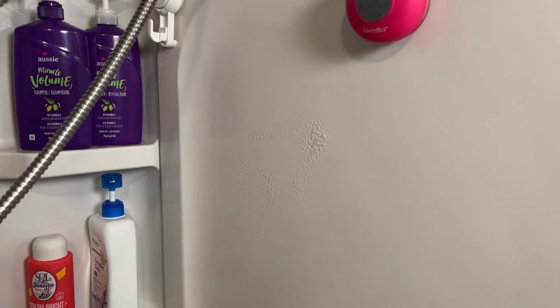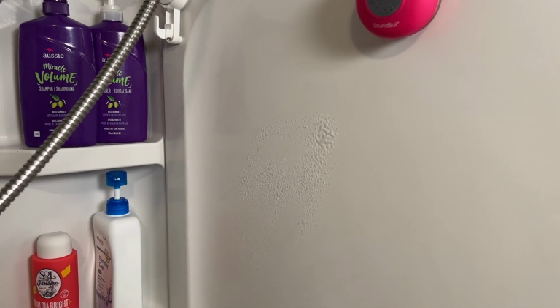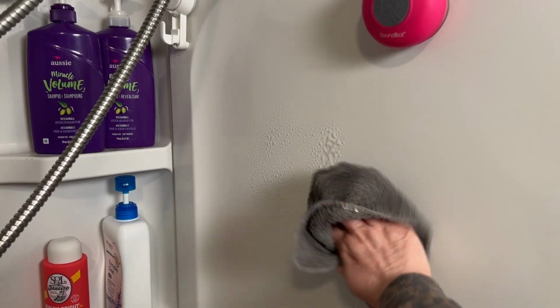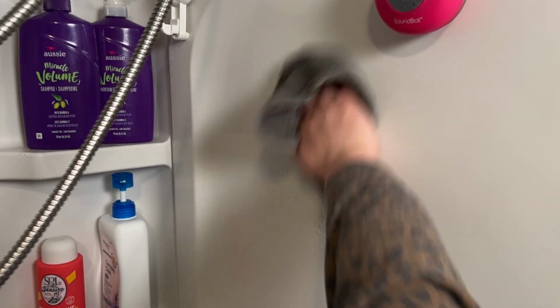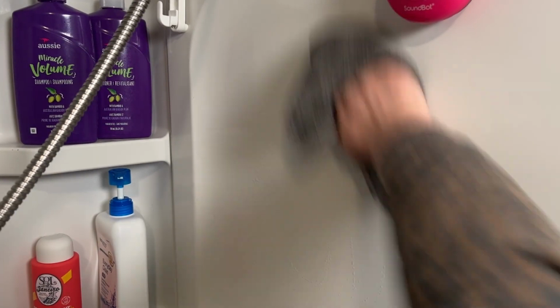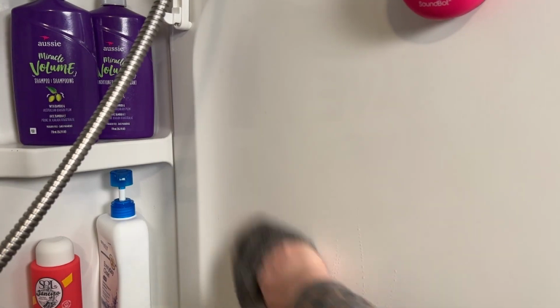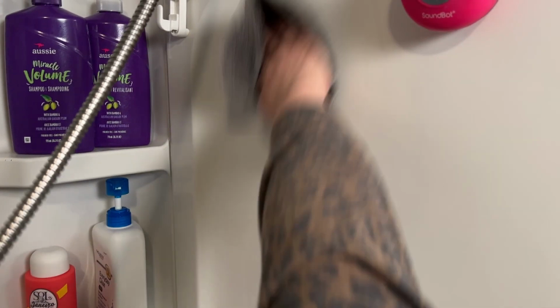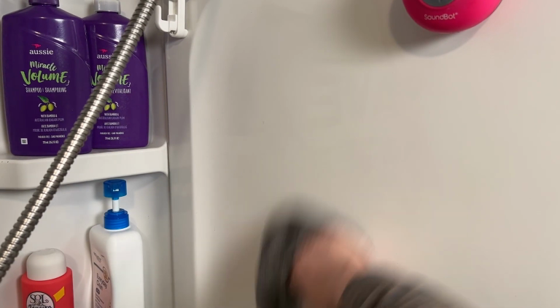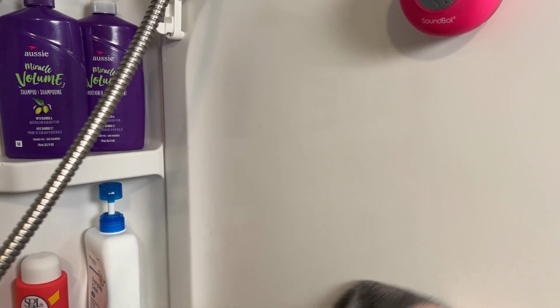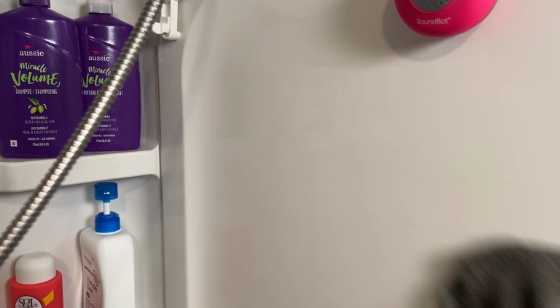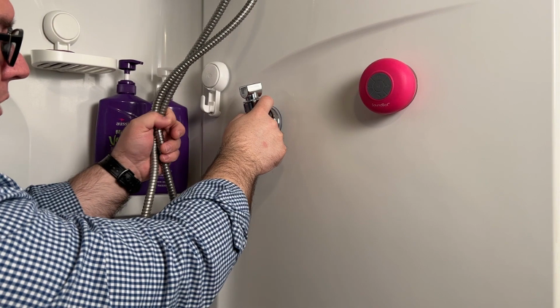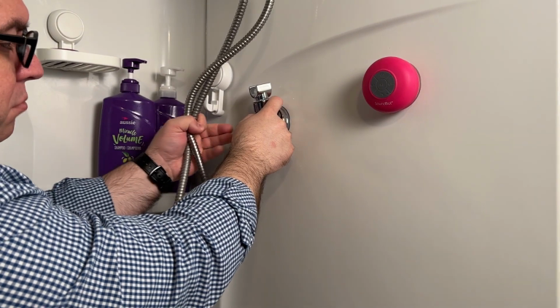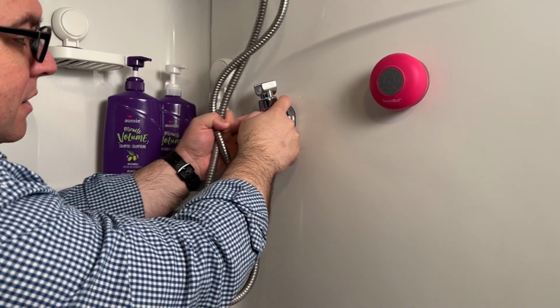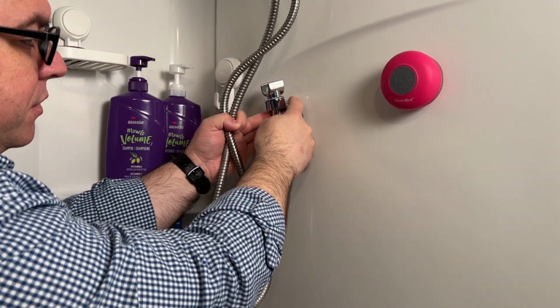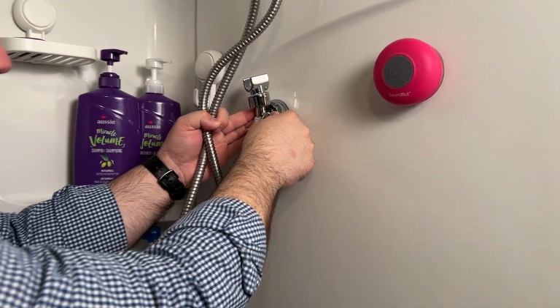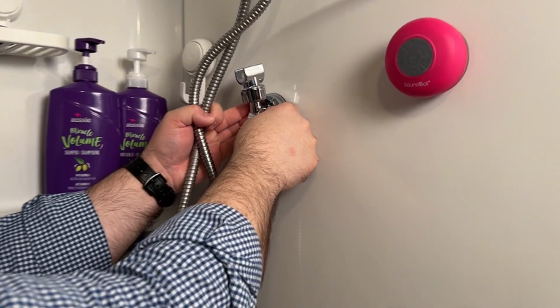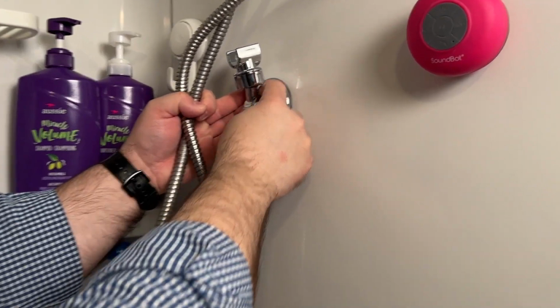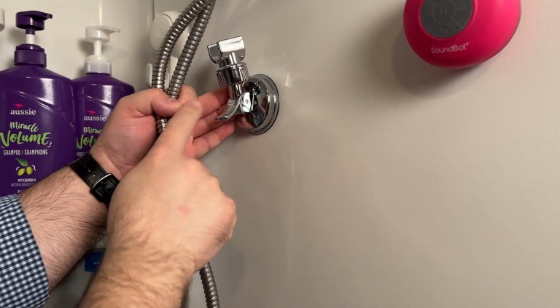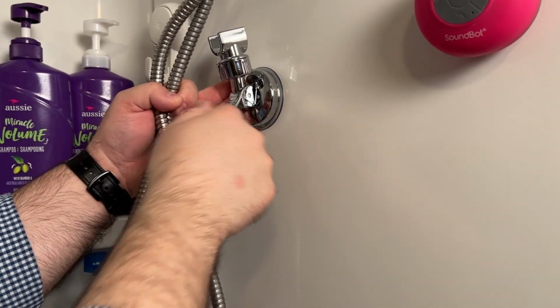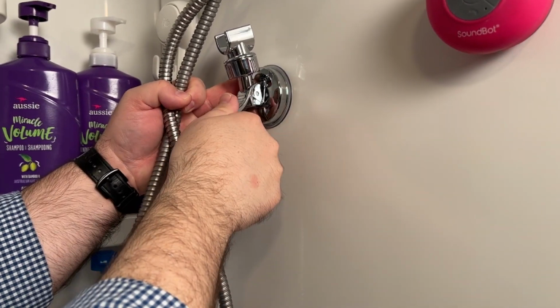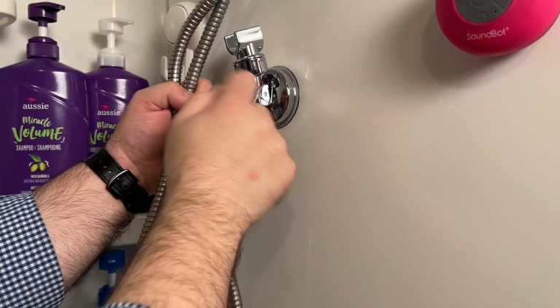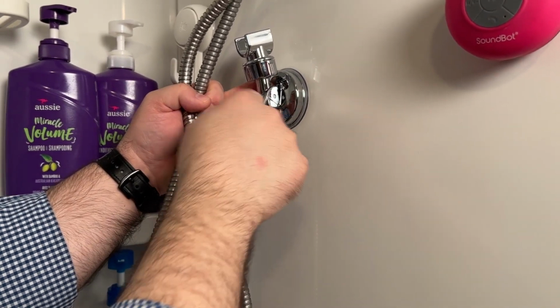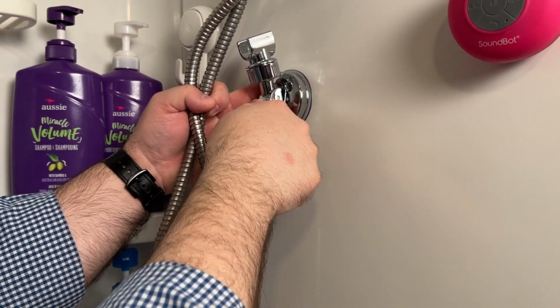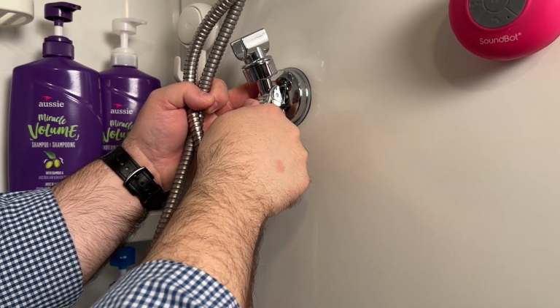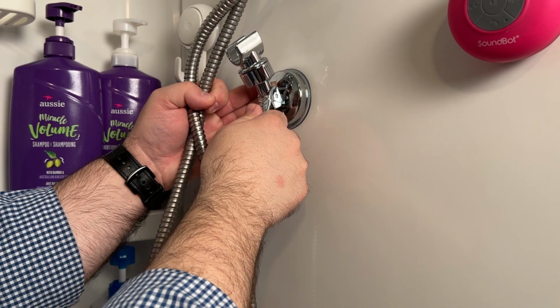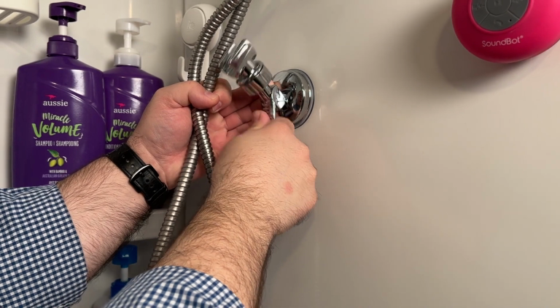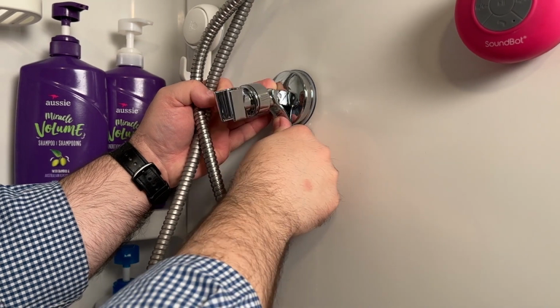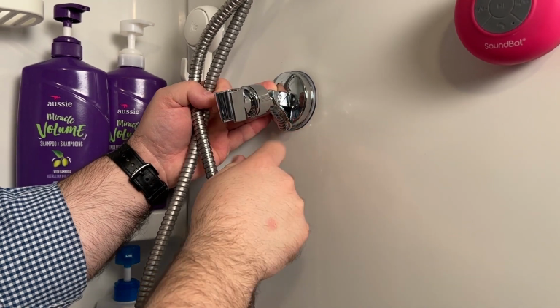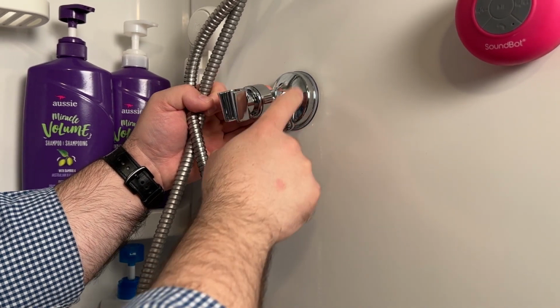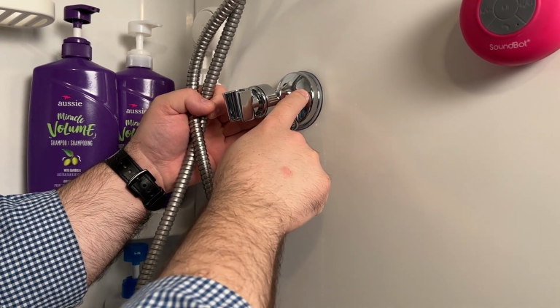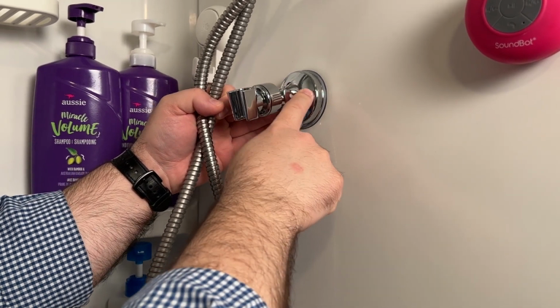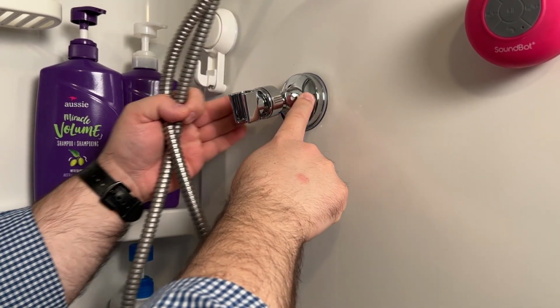First you want to make sure that your wall is clean, so clean that first. Next you just press it onto your wall where you want it, then flip this lever down and you see it kind of locks on there.